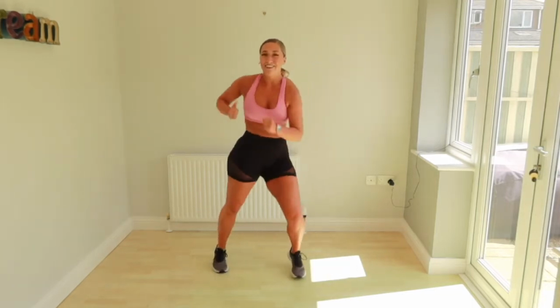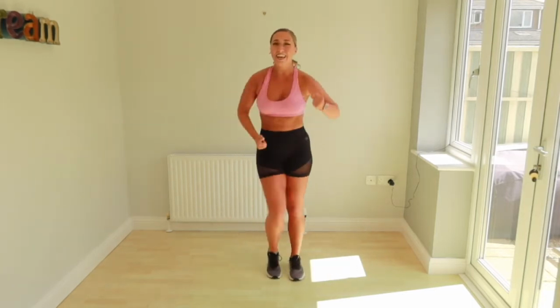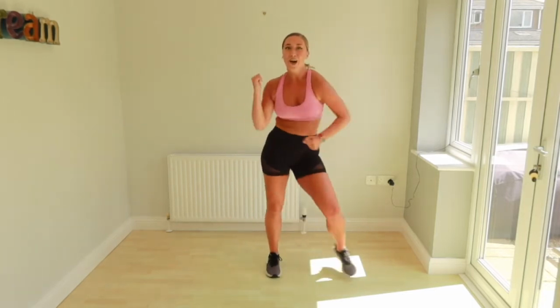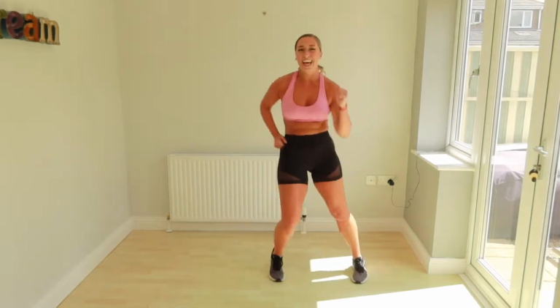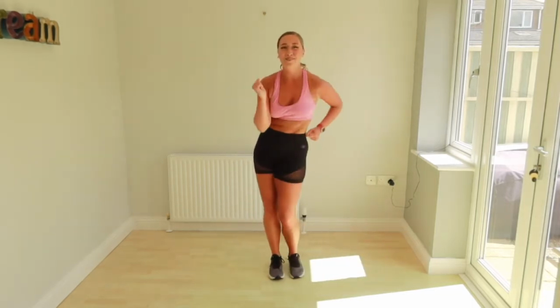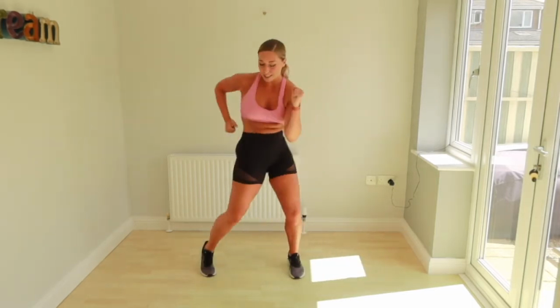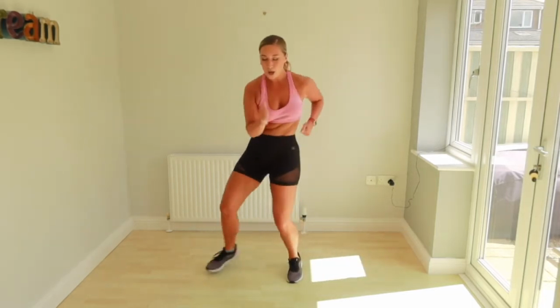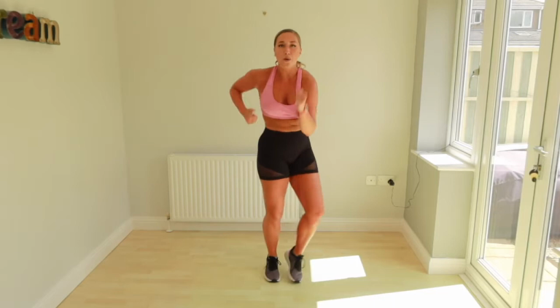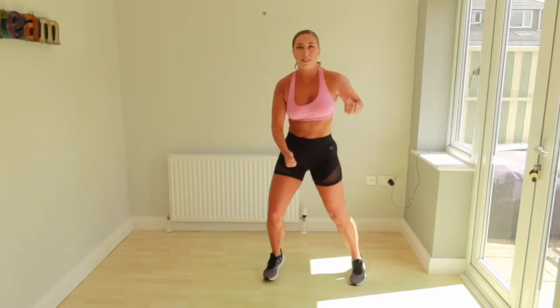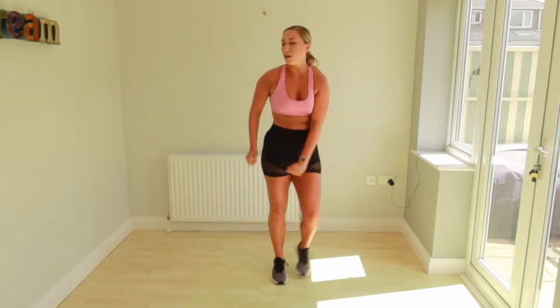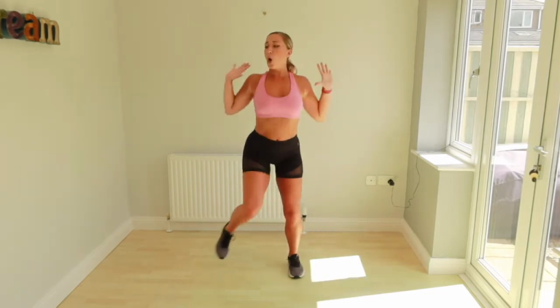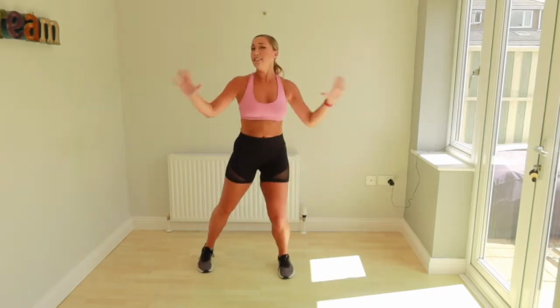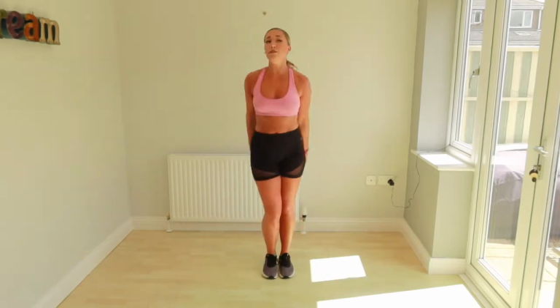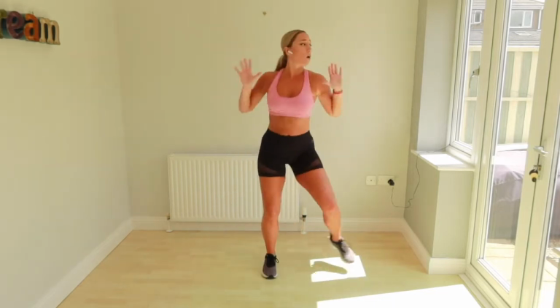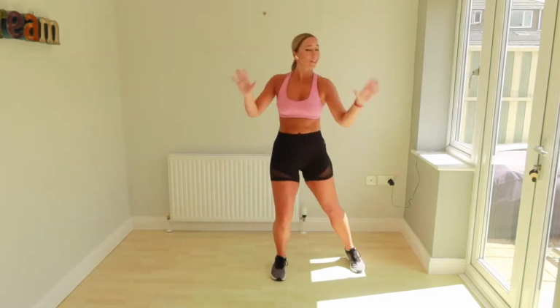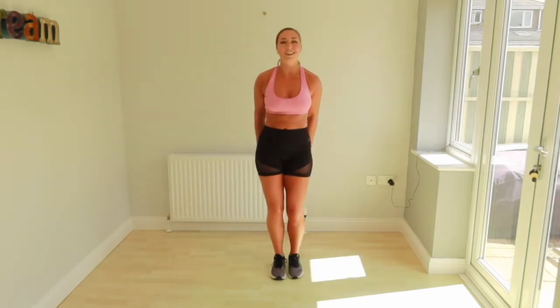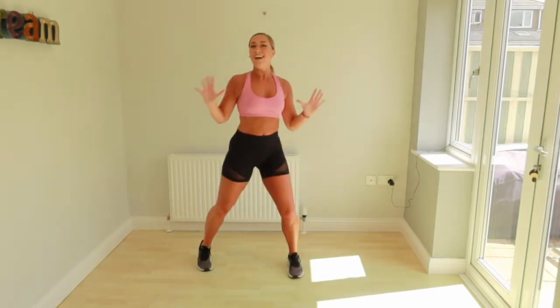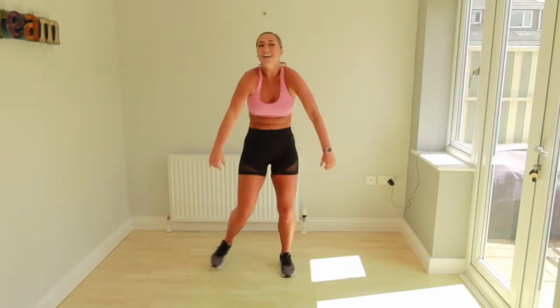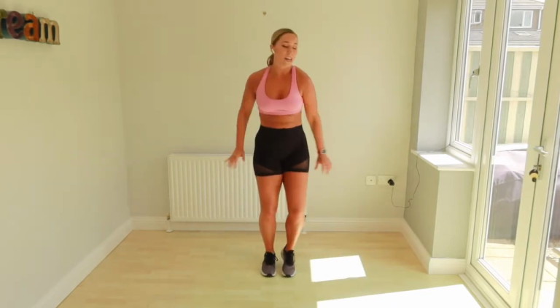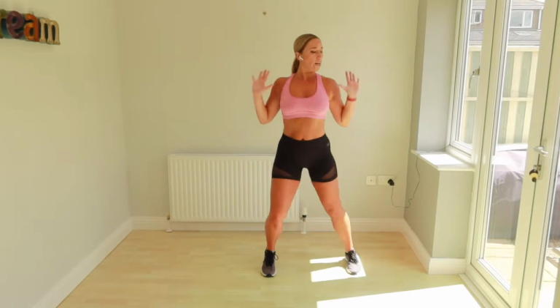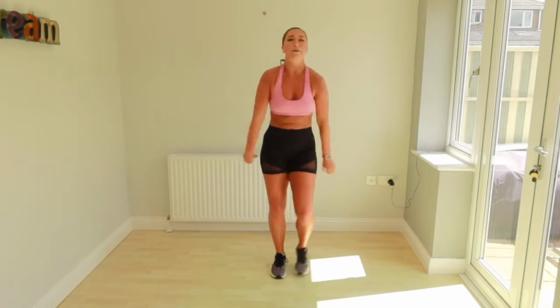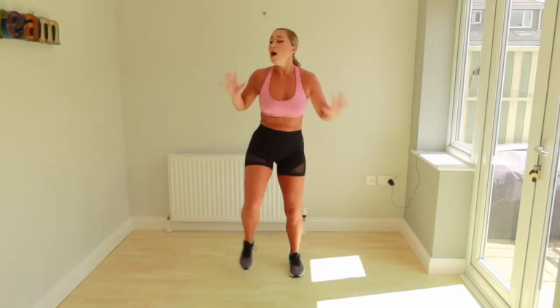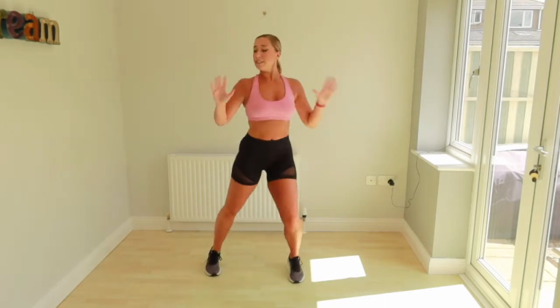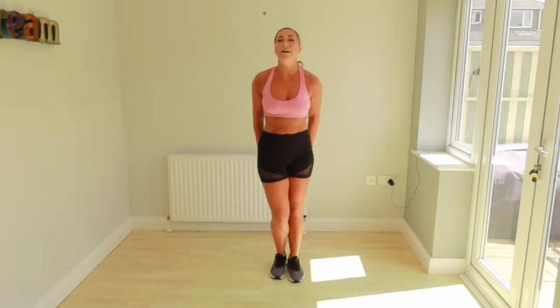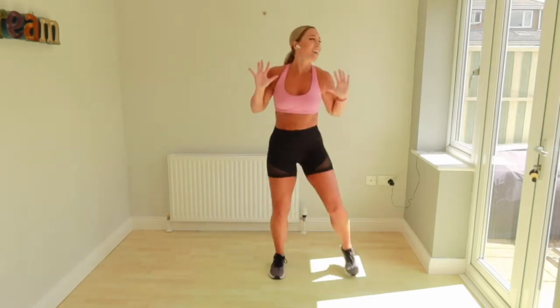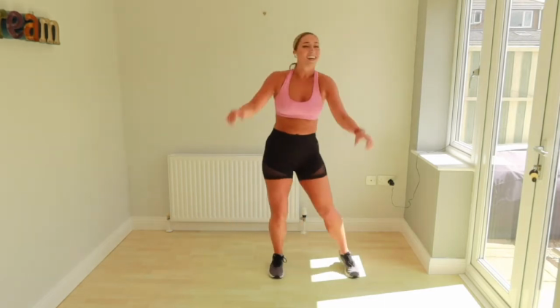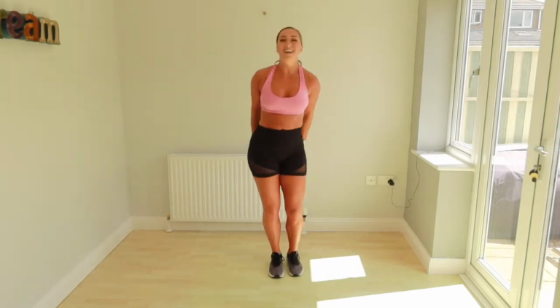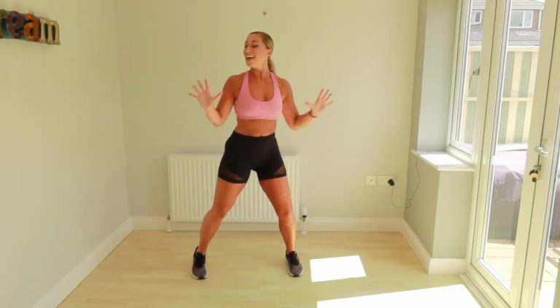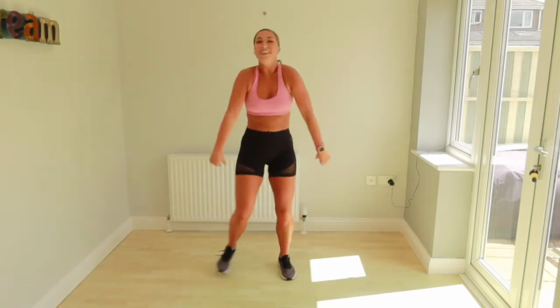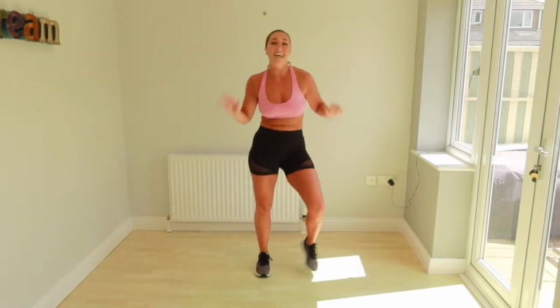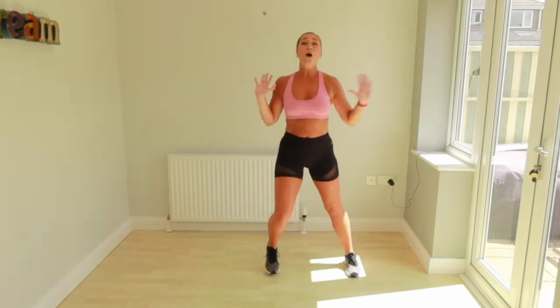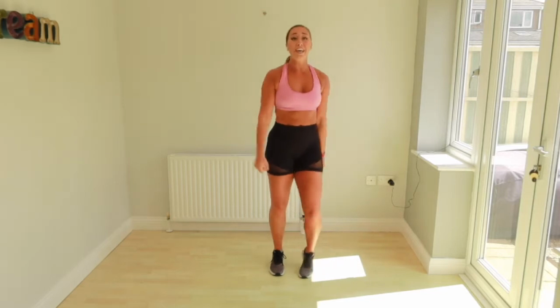Are we ready? We're going to ask them all. We get doubles. One, two, three, one, two, three. Come on, one, two, one, two. One, two, three, two, three. That's it. We go.